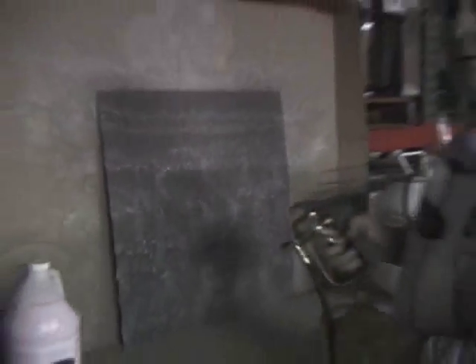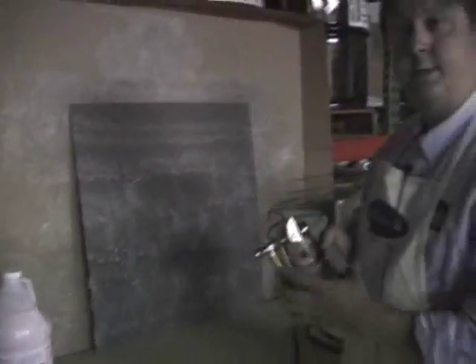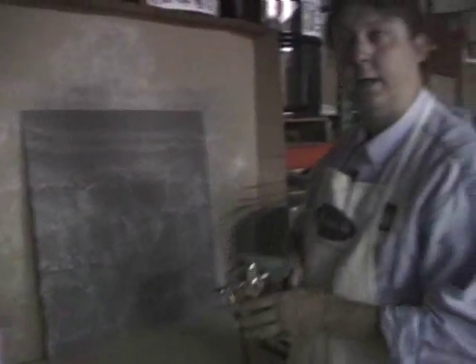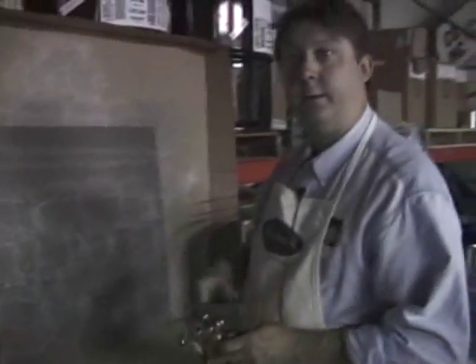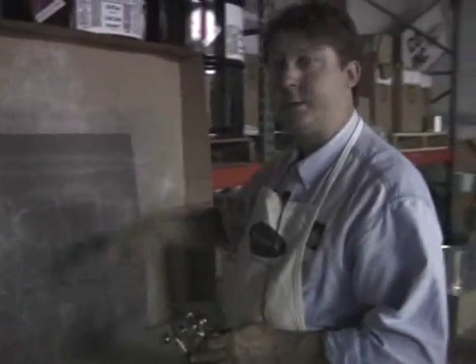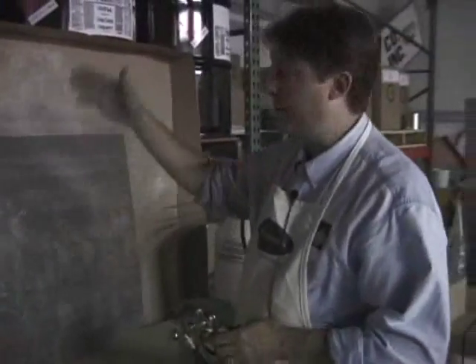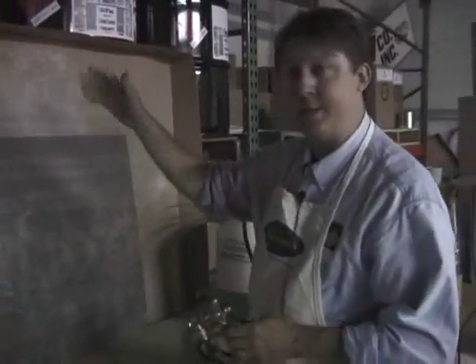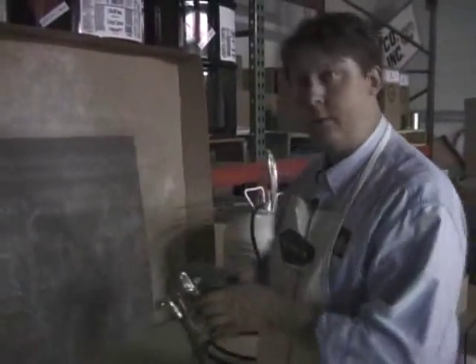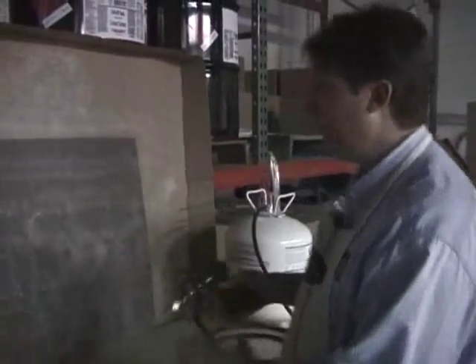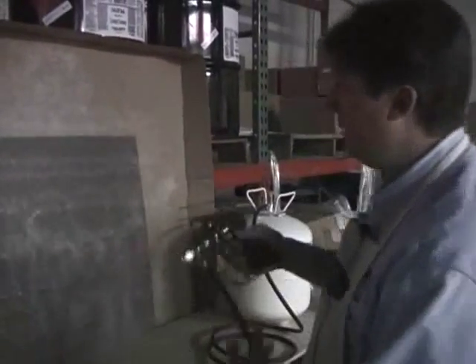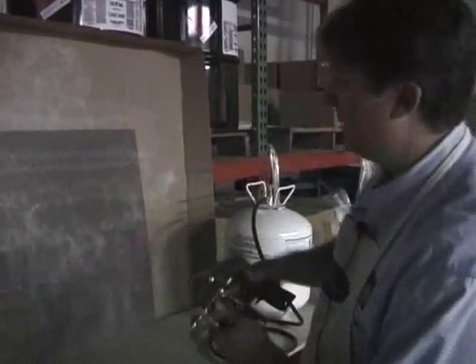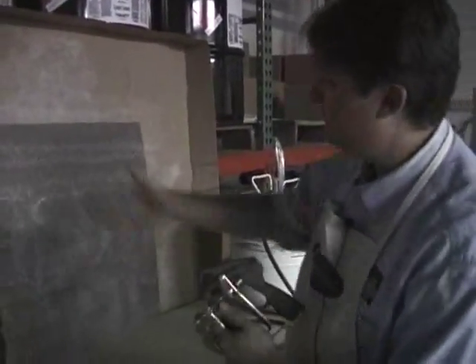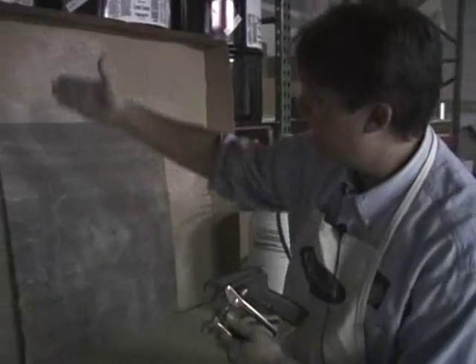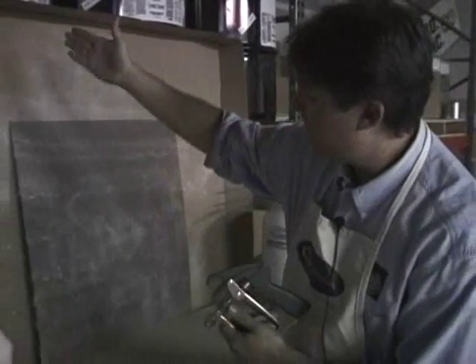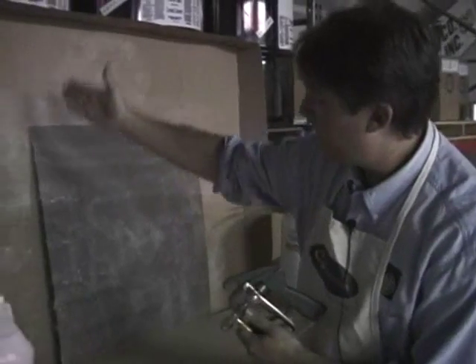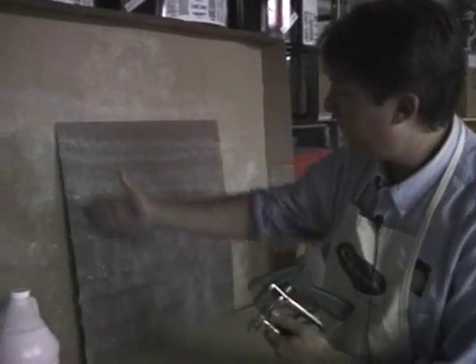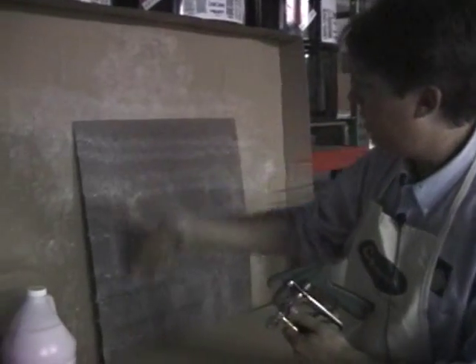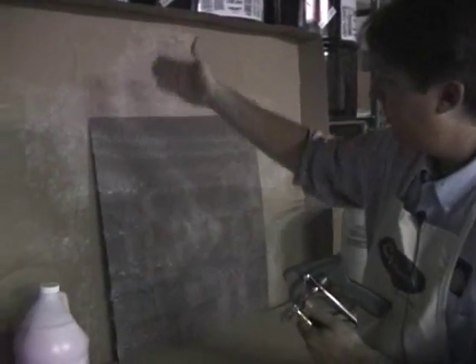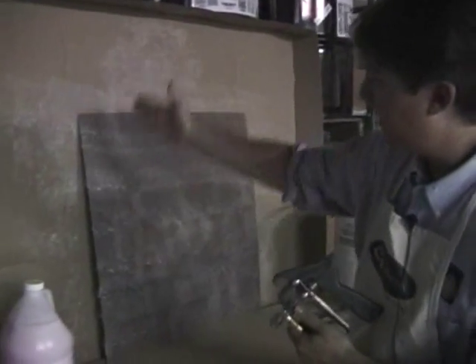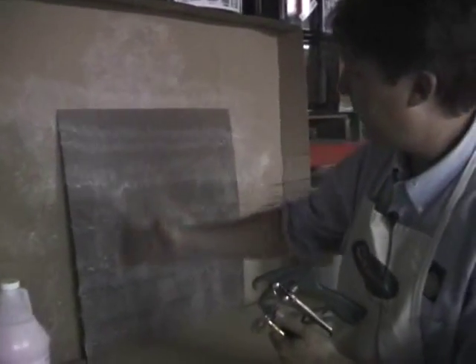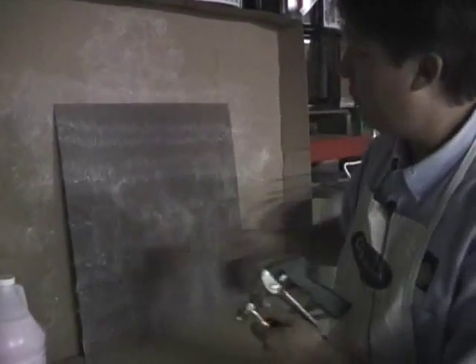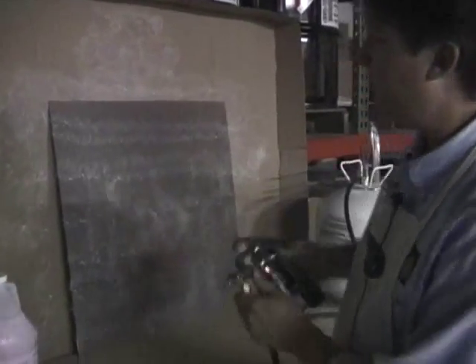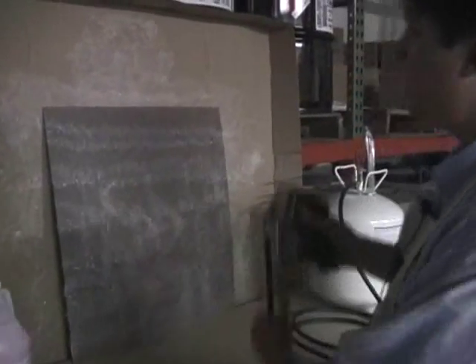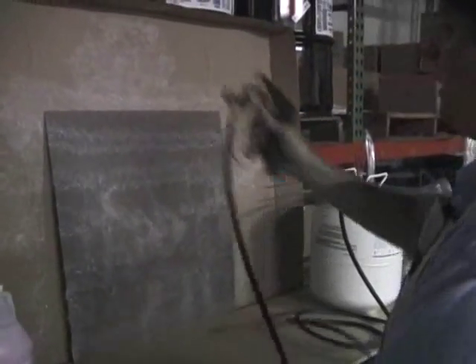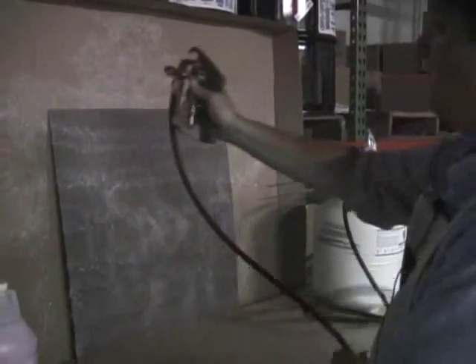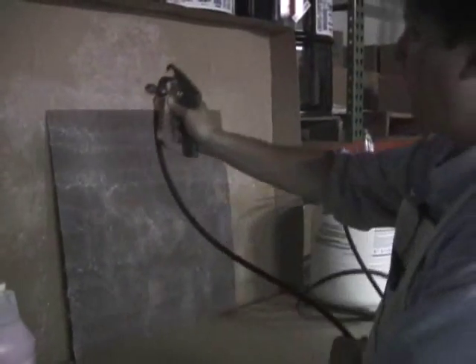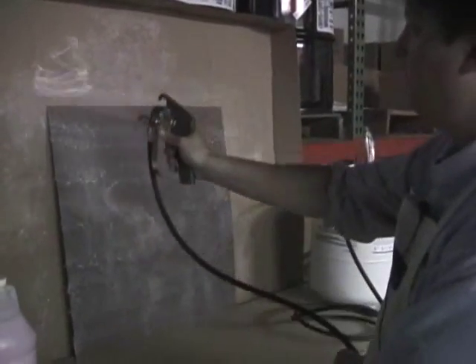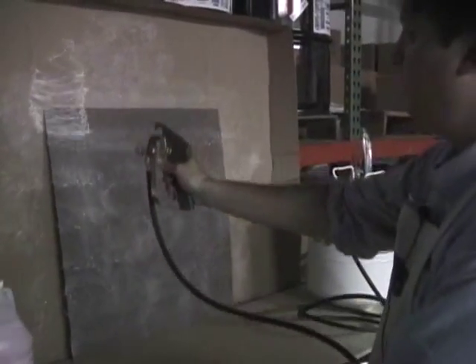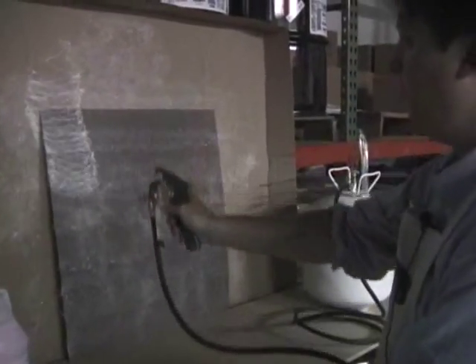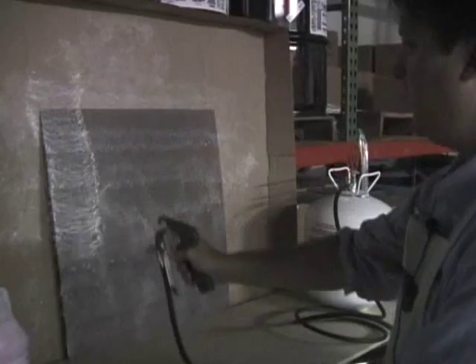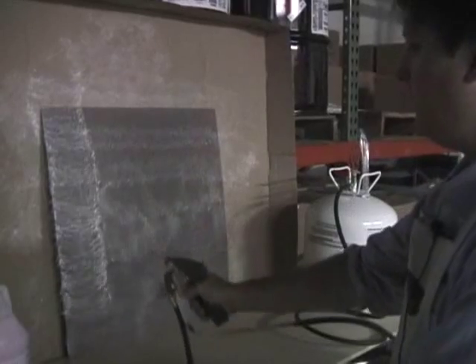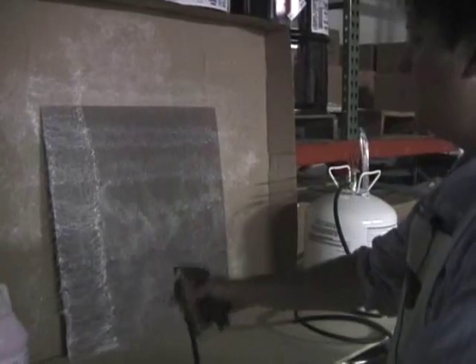Generally, it's a good idea to do what's called a box coat, because as you can see, the spray pattern is going to indicate one direction. Now we're going to put it on in the other direction.